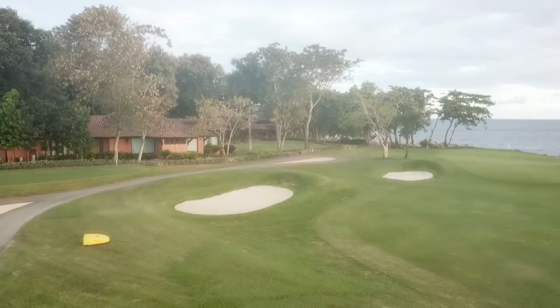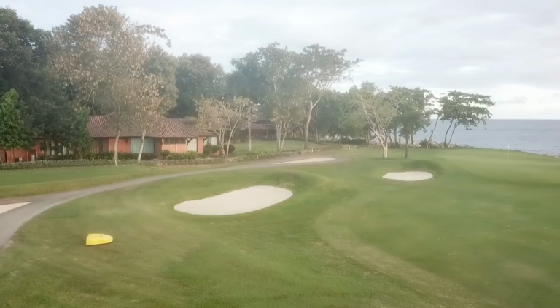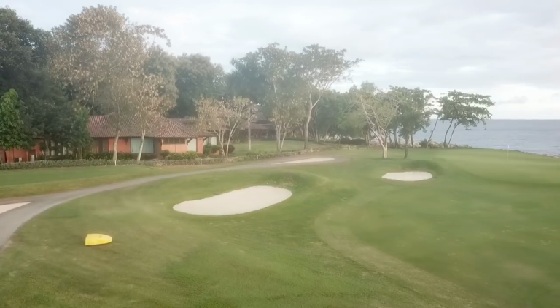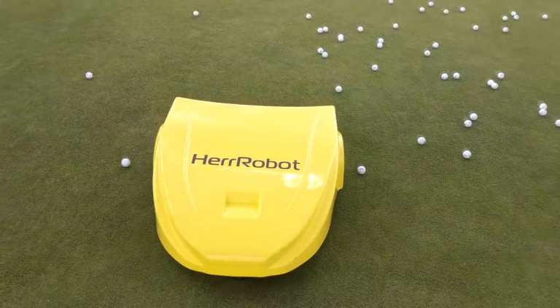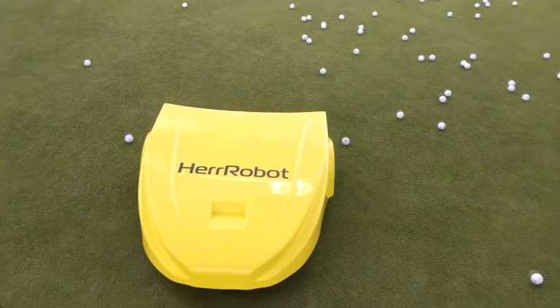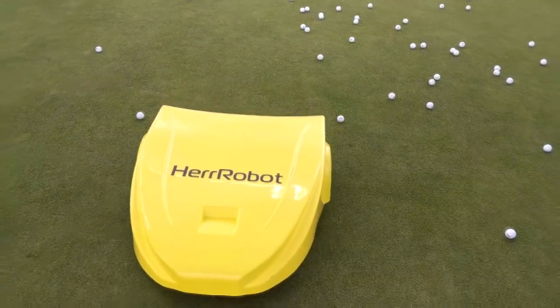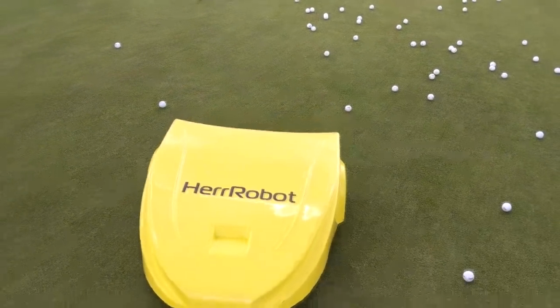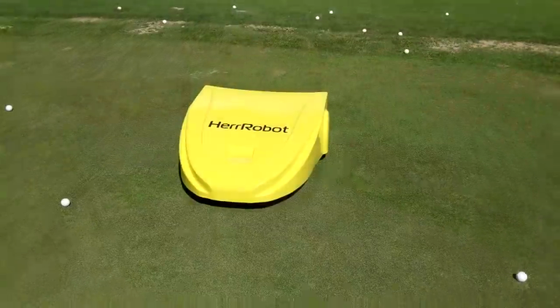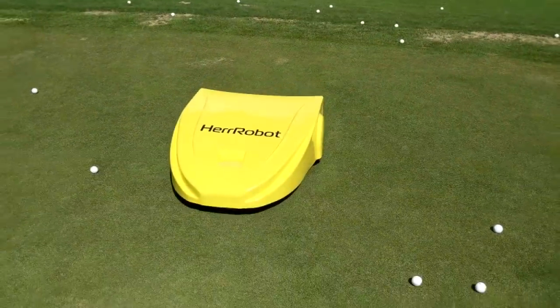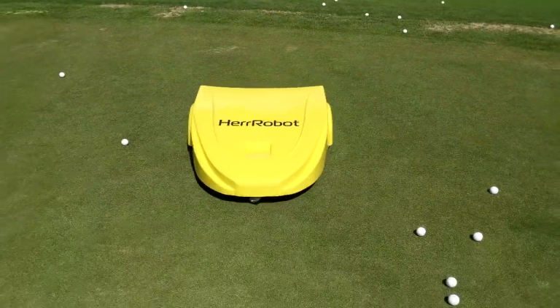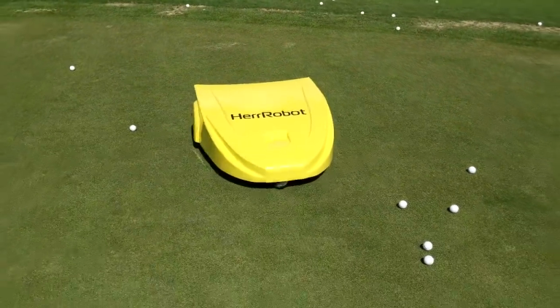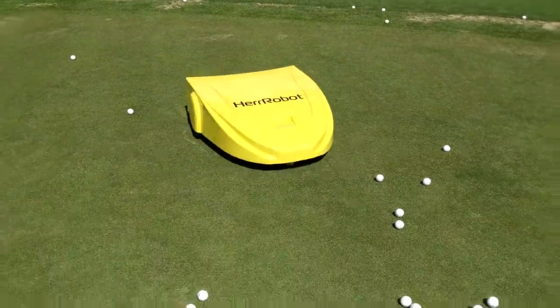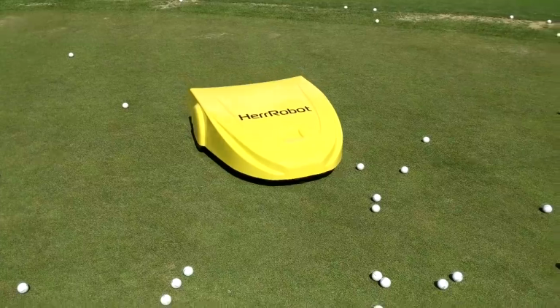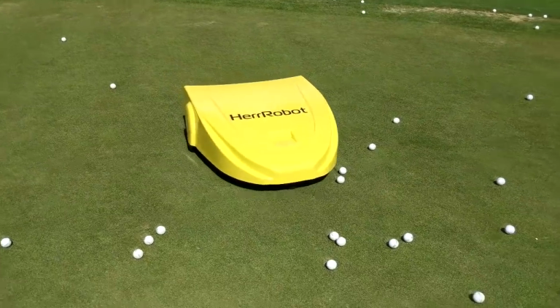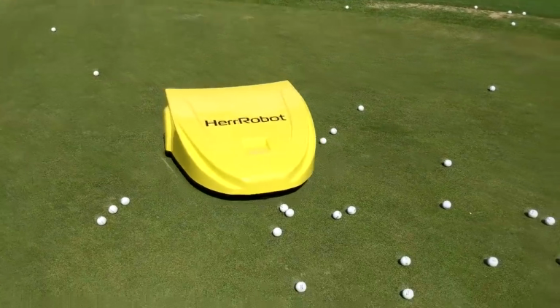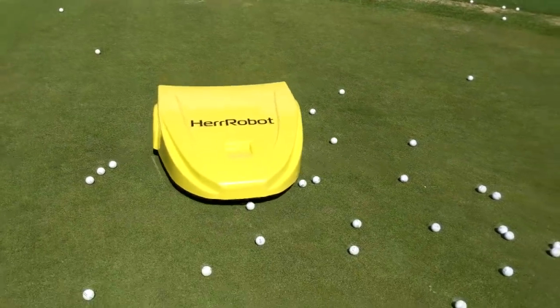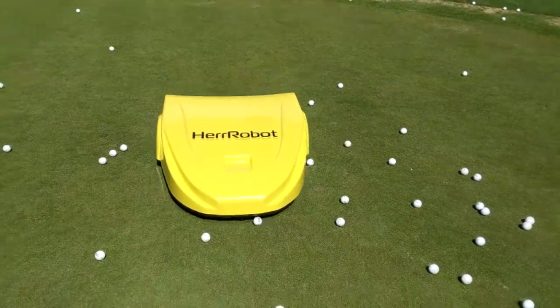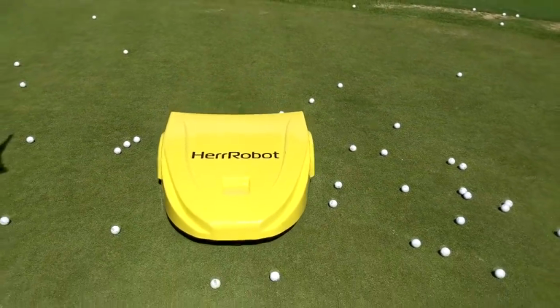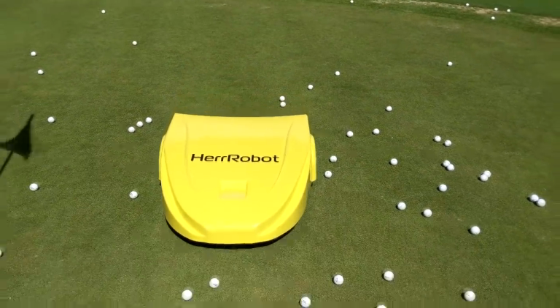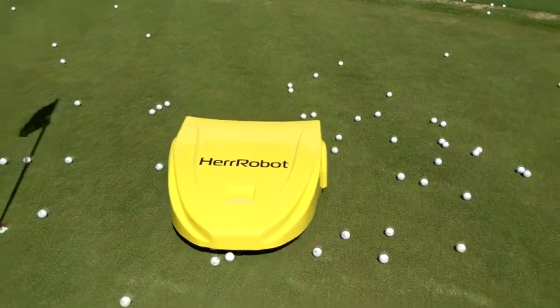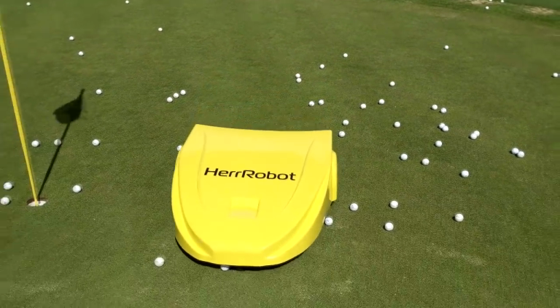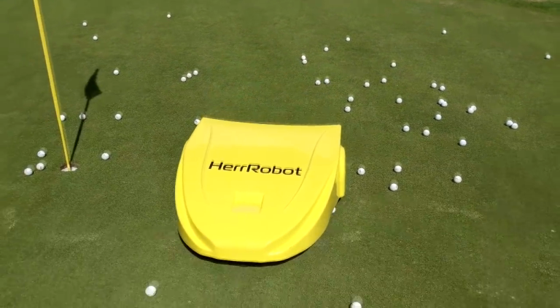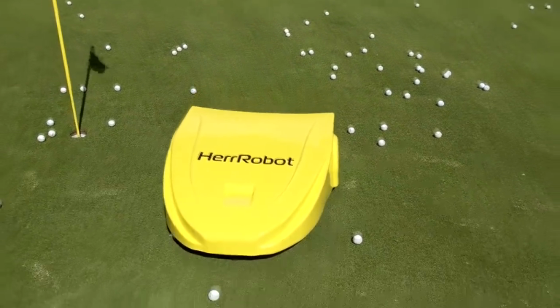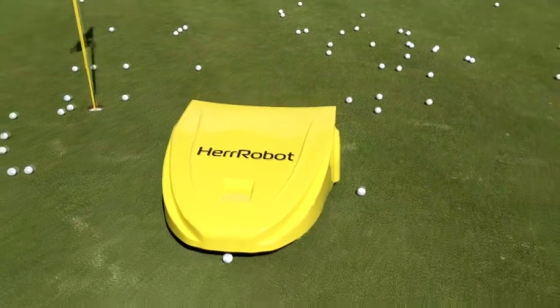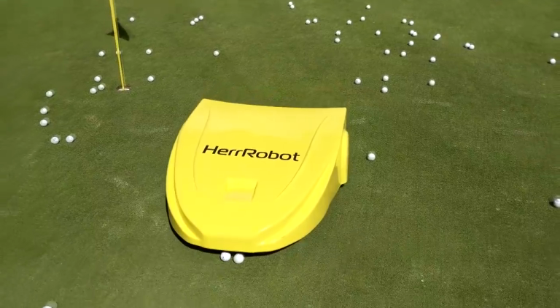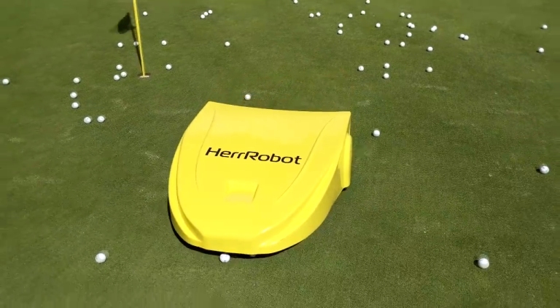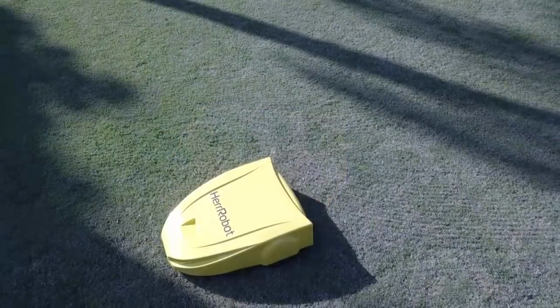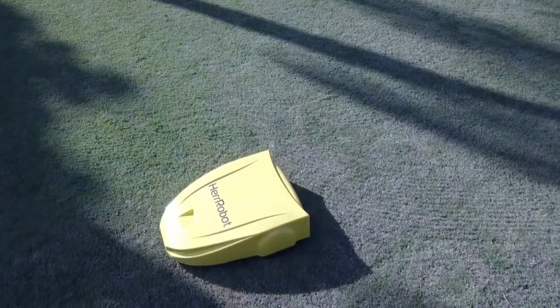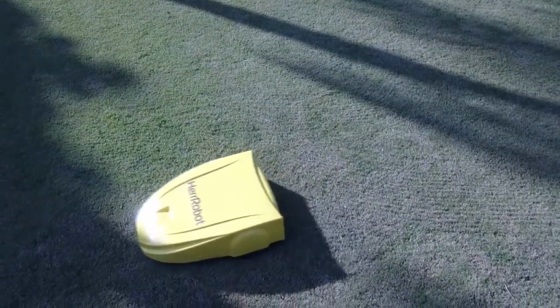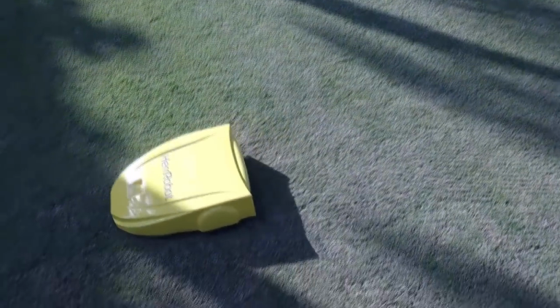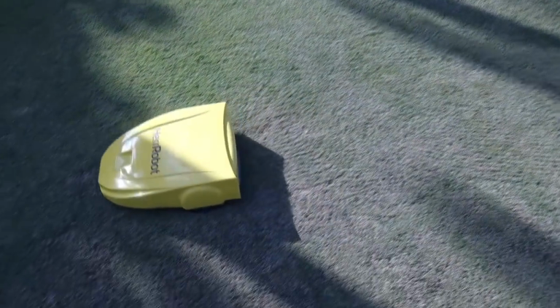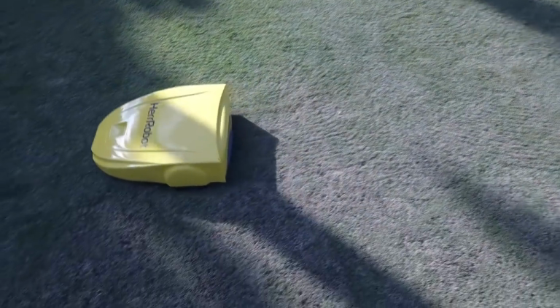This robot can collect up to 12,000 golf balls a day on a field of 50,000 square meters, 24 hours, 7 days a week. For a reasonable price, you get an absolutely autonomous golf ball collector with a vast driving range.